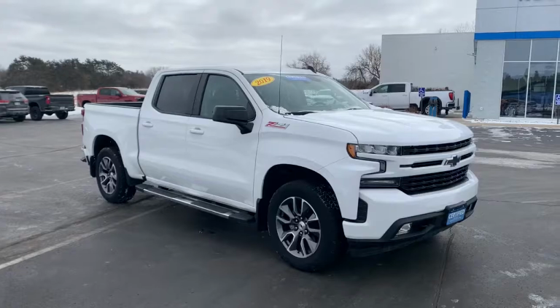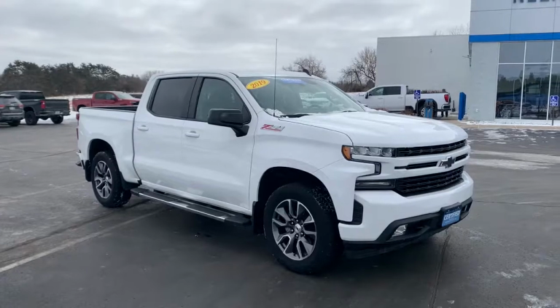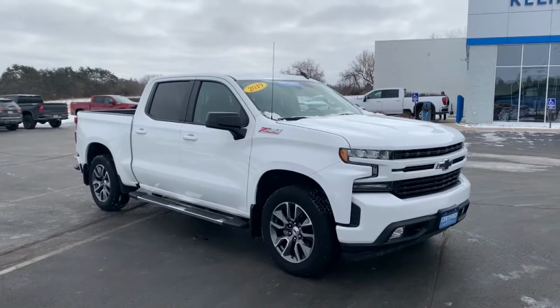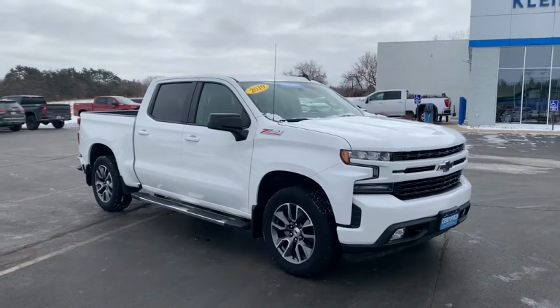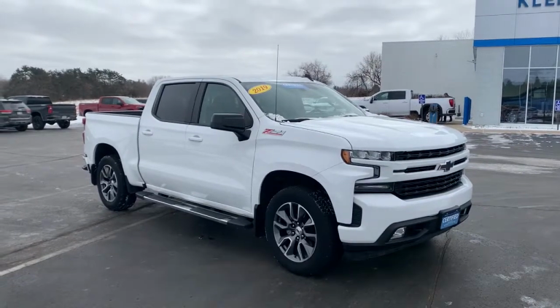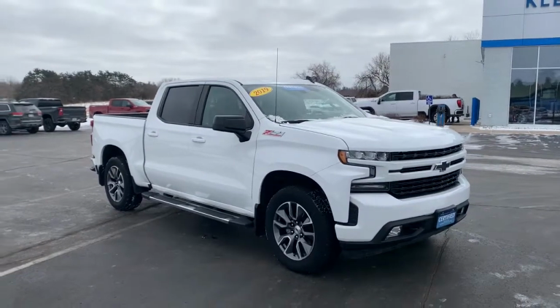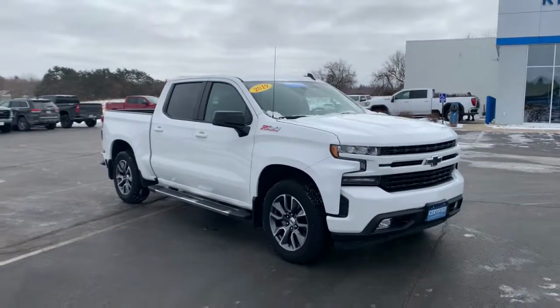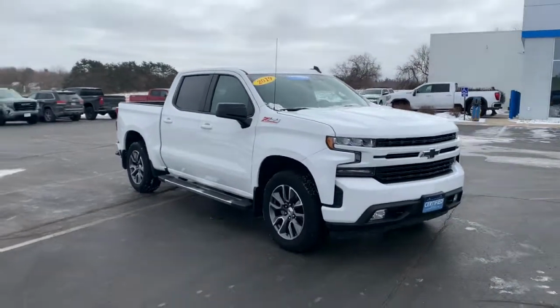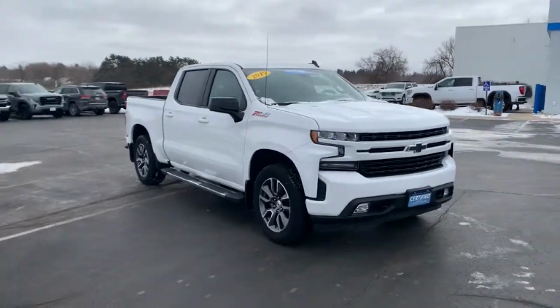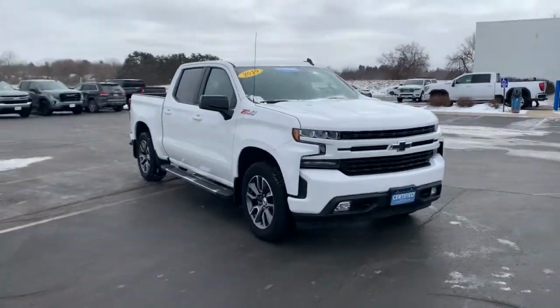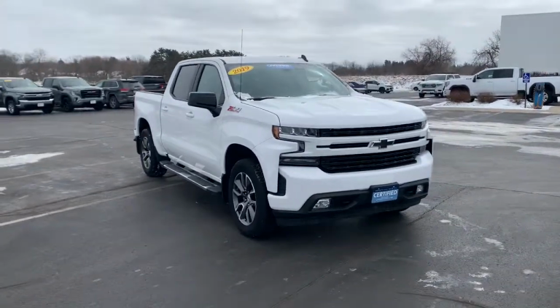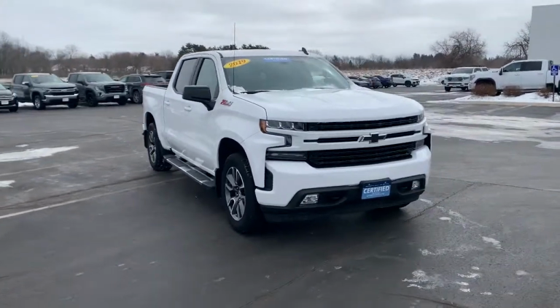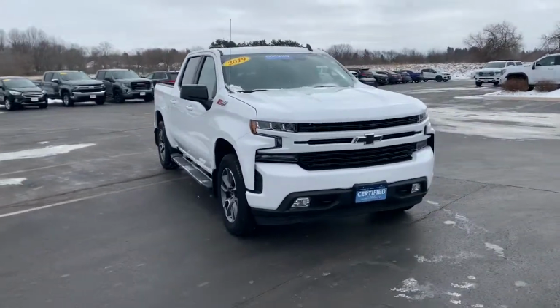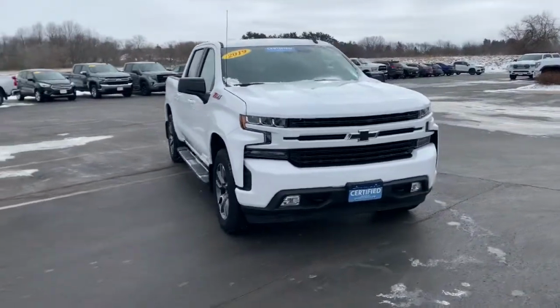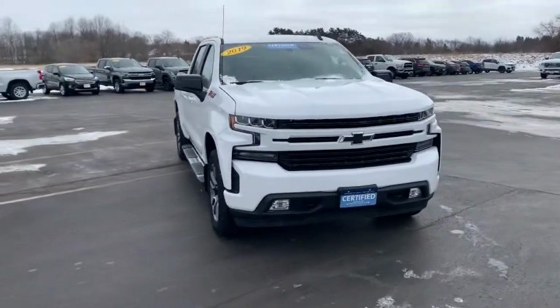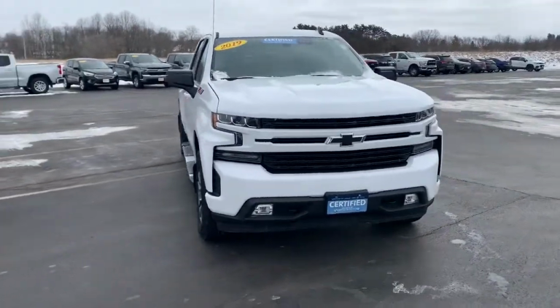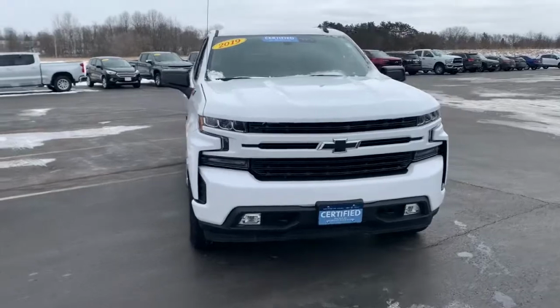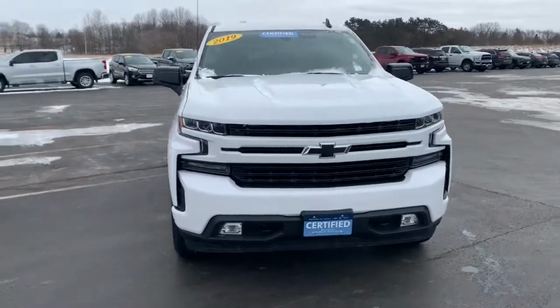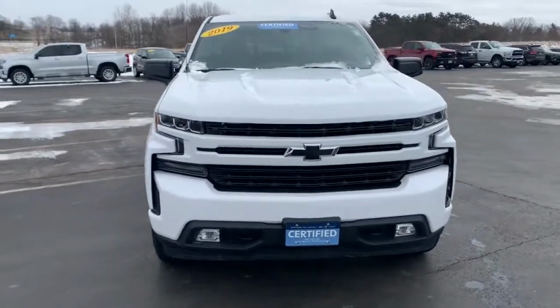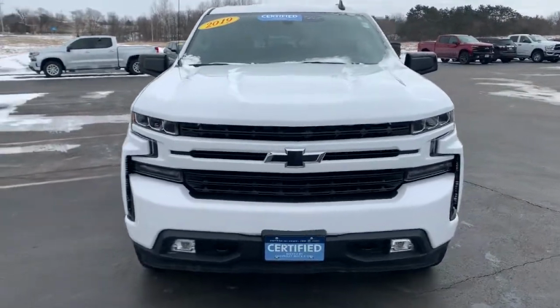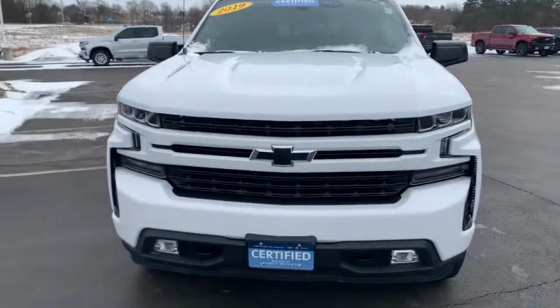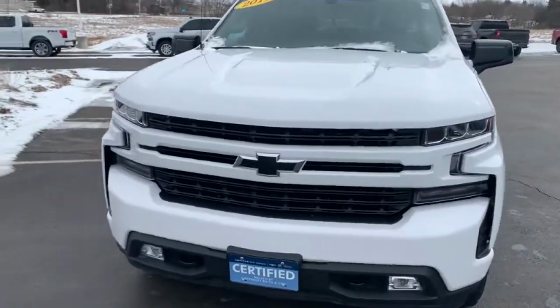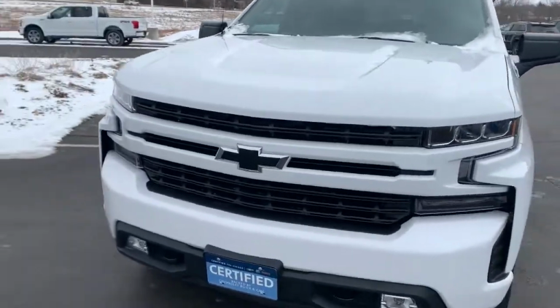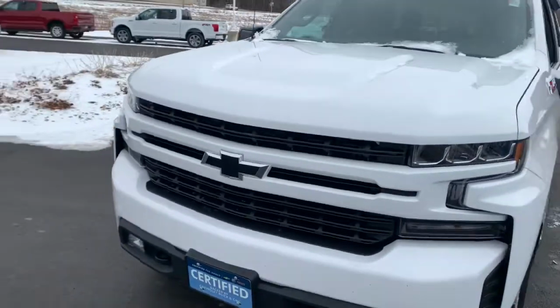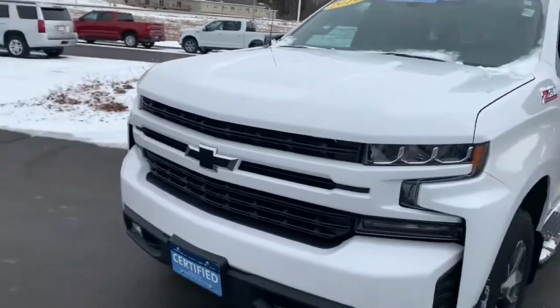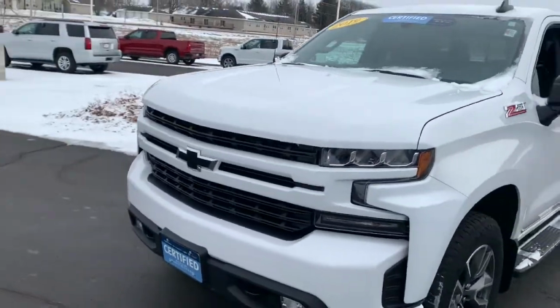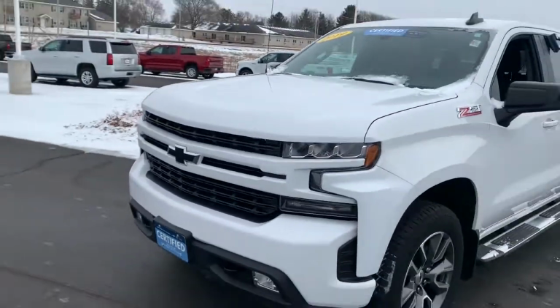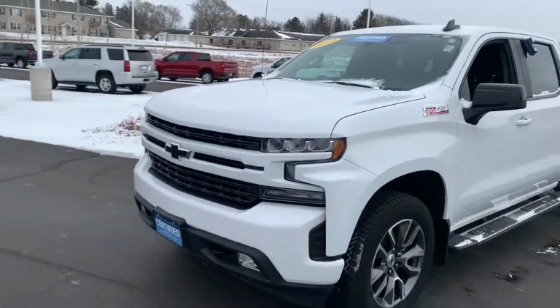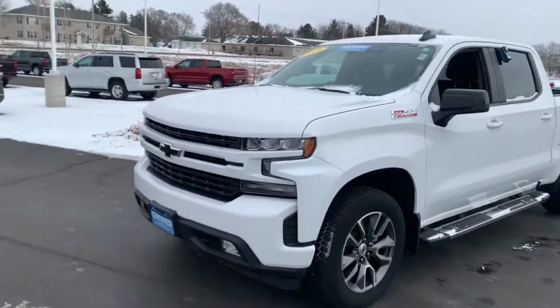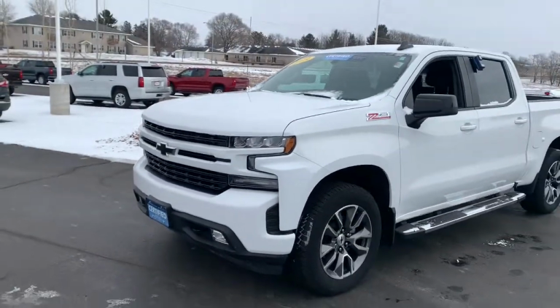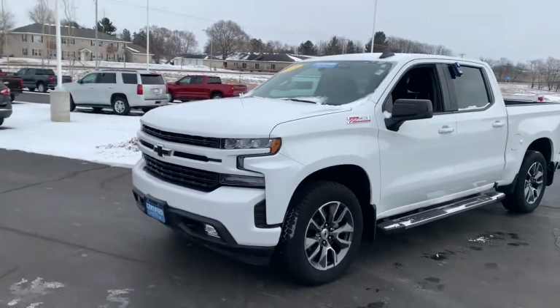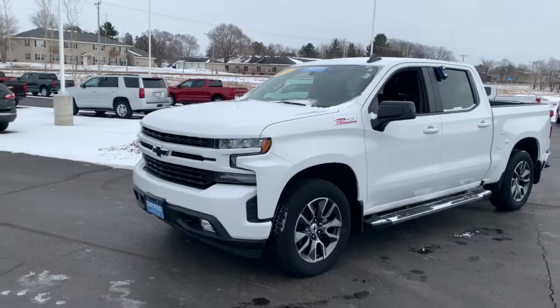Hop into the 2019 Chevrolet Silverado 1500. With less than 40,000 miles on the odometer, this vehicle provides excellent value.